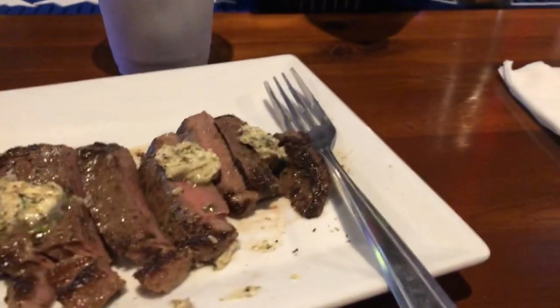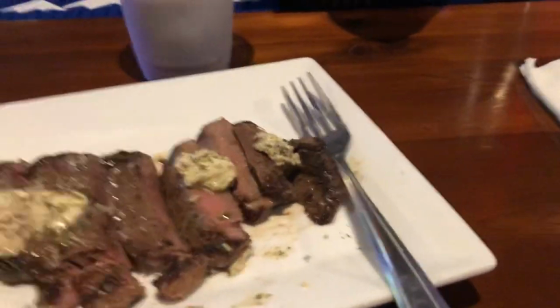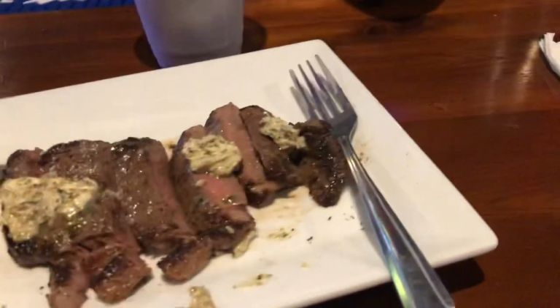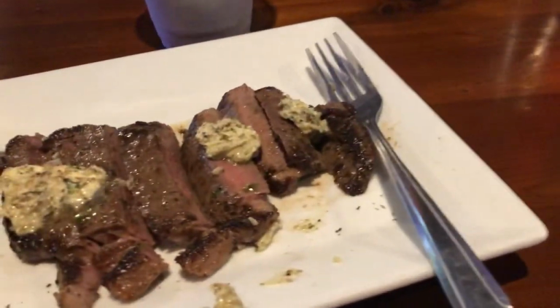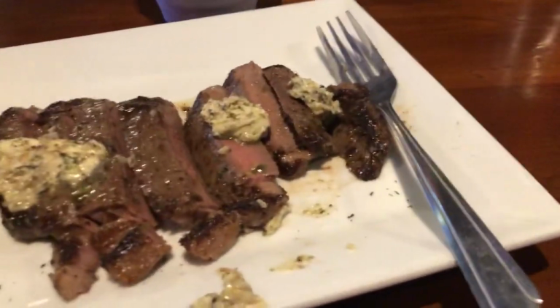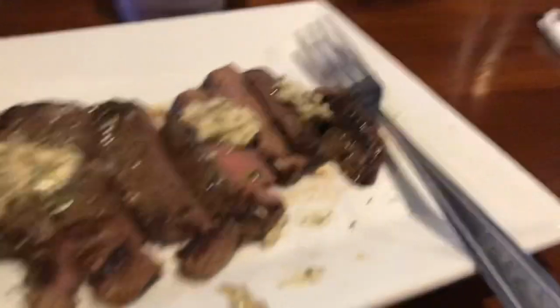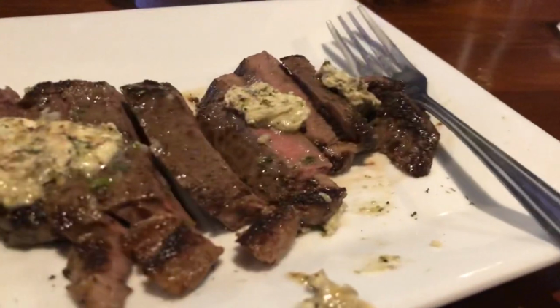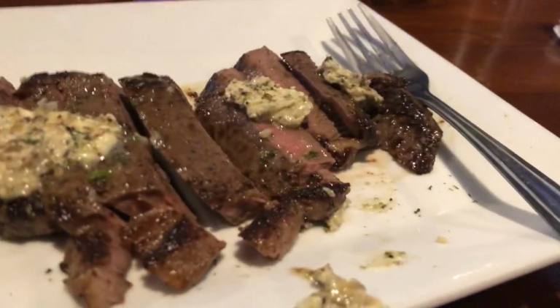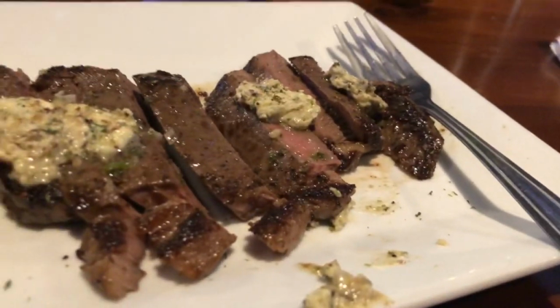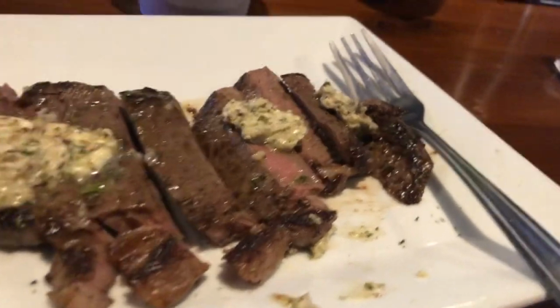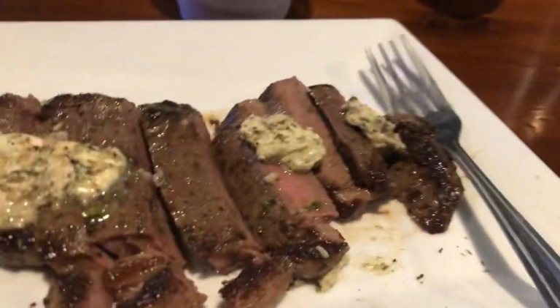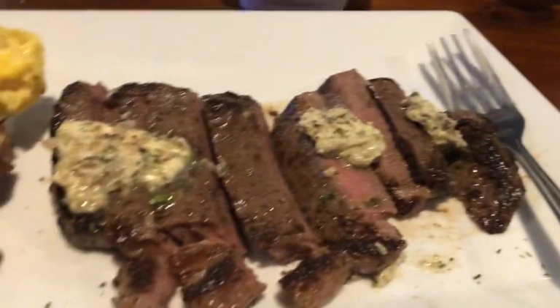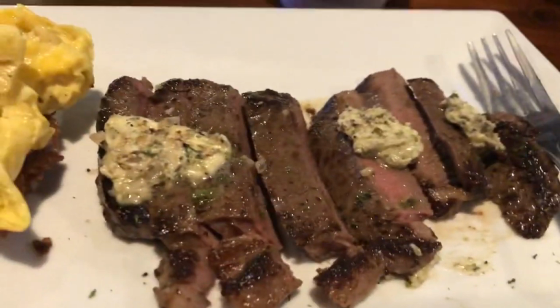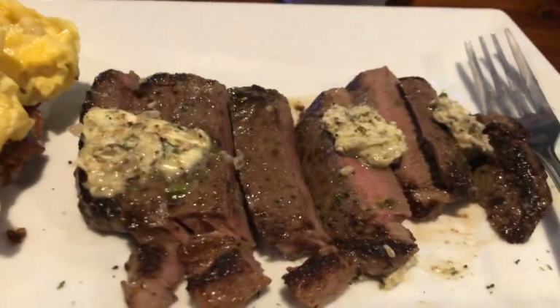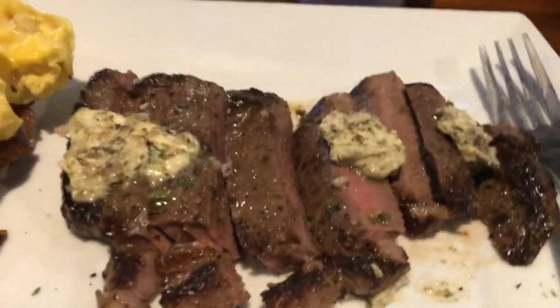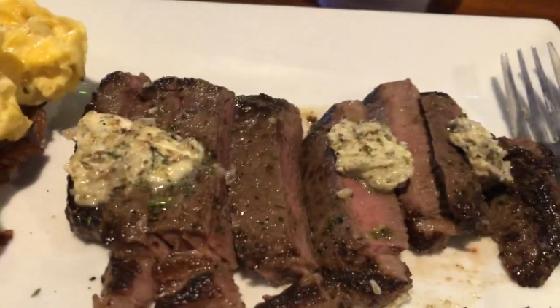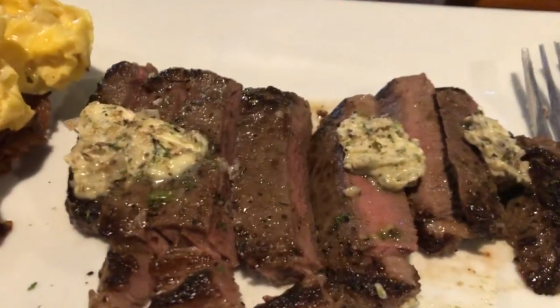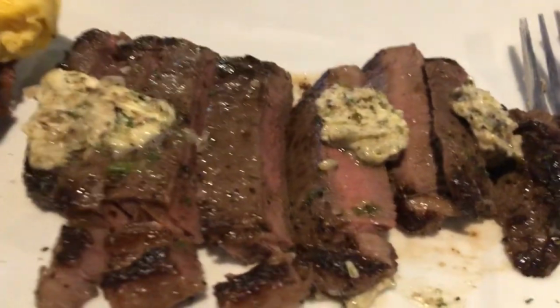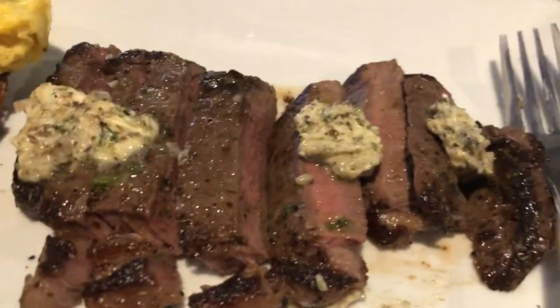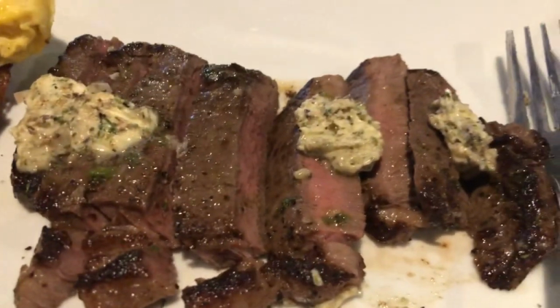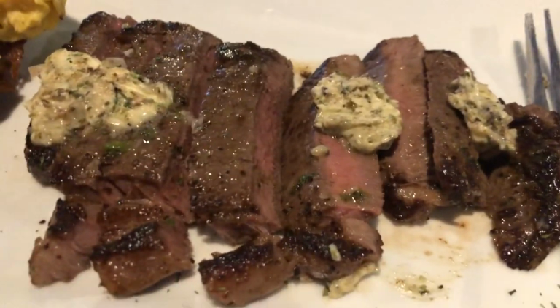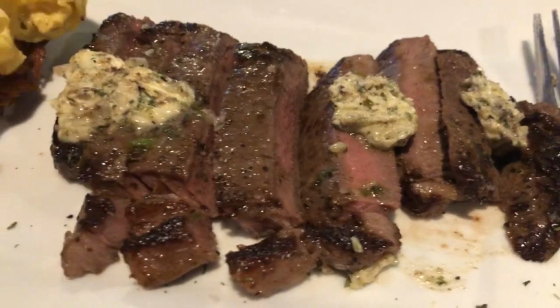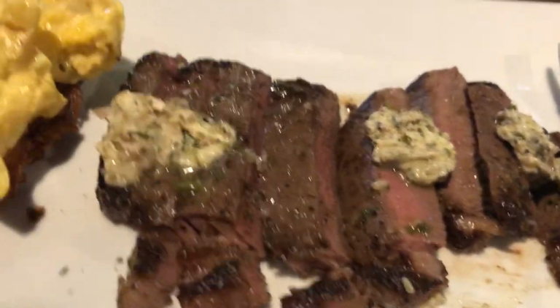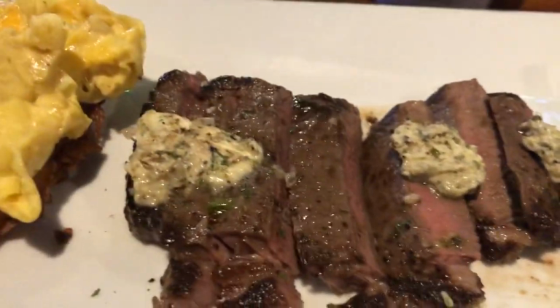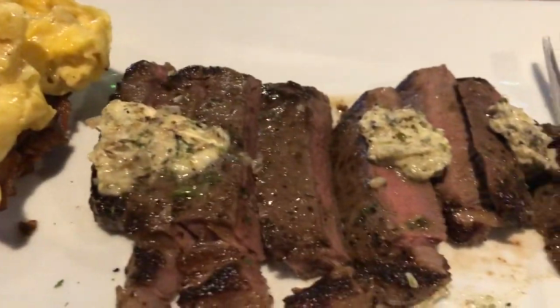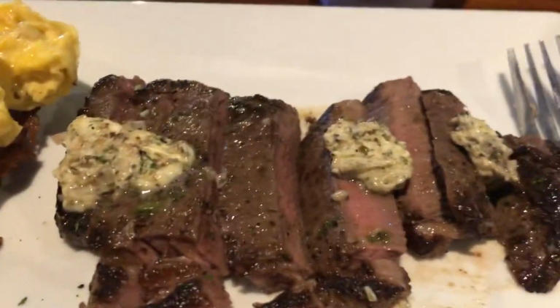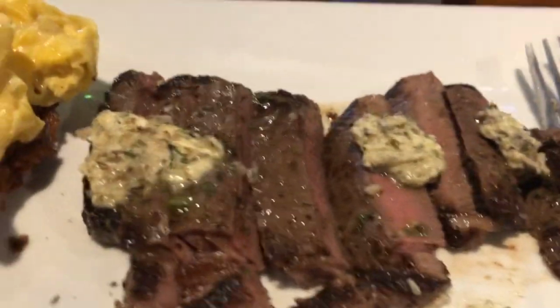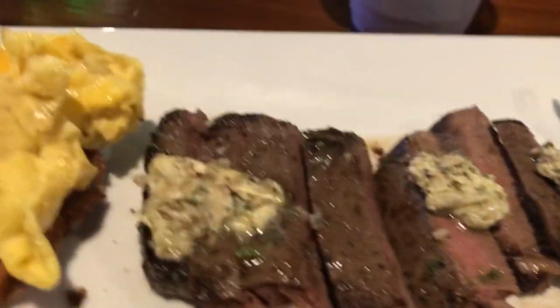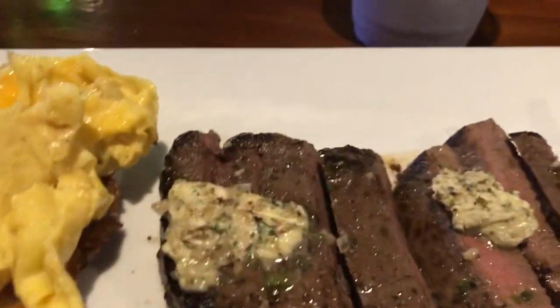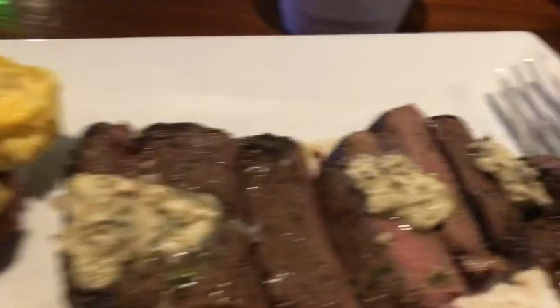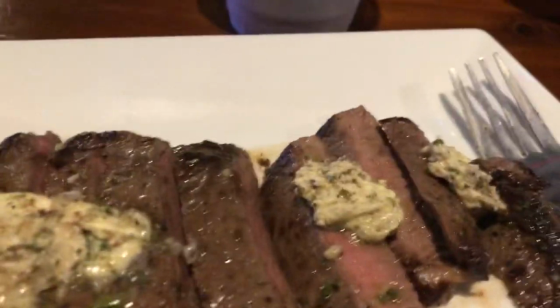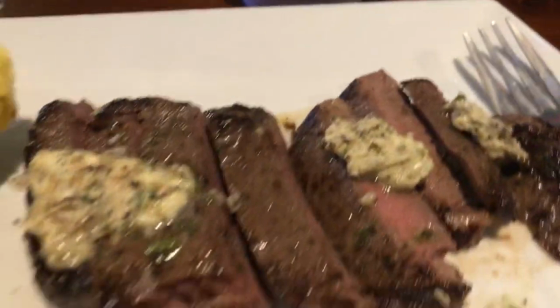I ordered the steak and eggs — take a look at this. Fresh steak cooked medium well, and that looks delicious. That's butter on top of the steak, which will give it a sweeter taste.